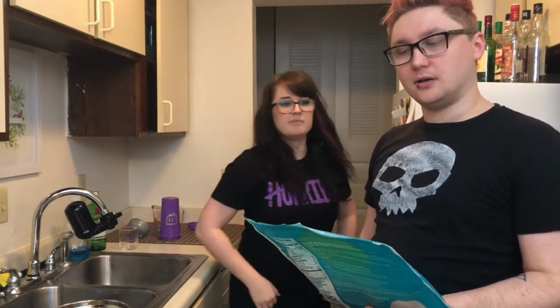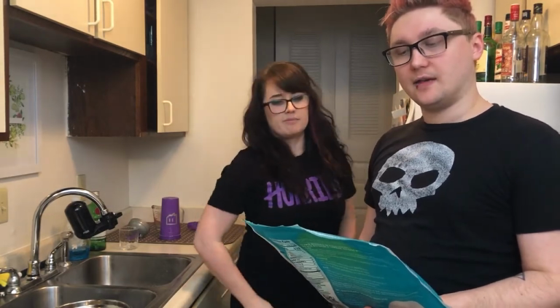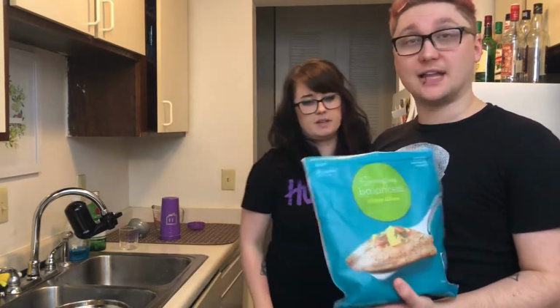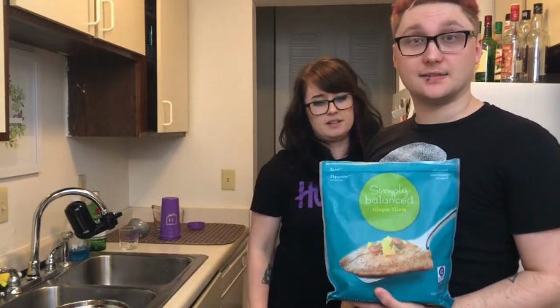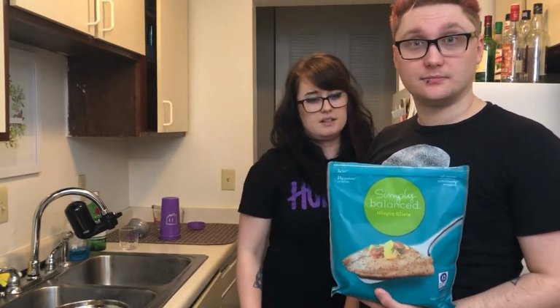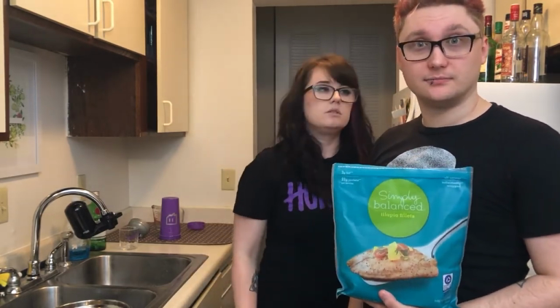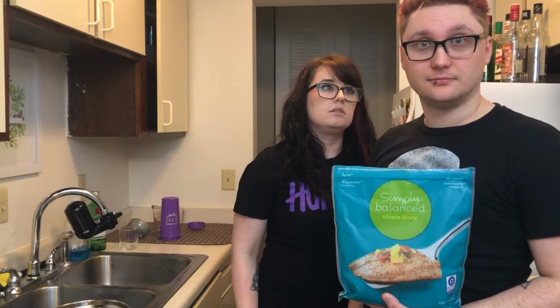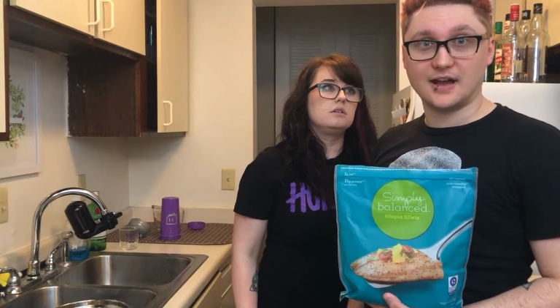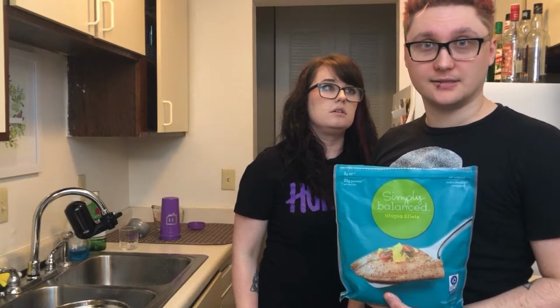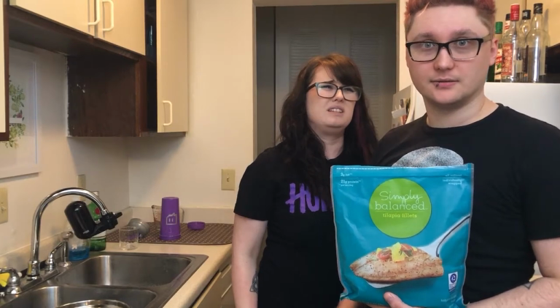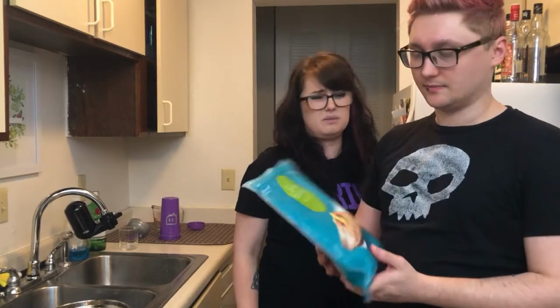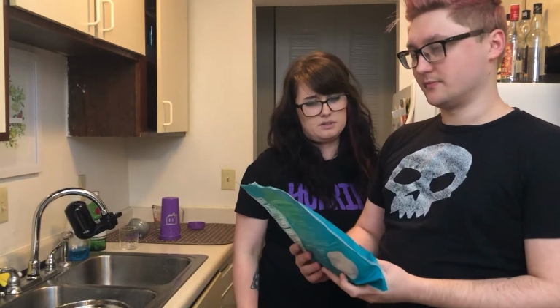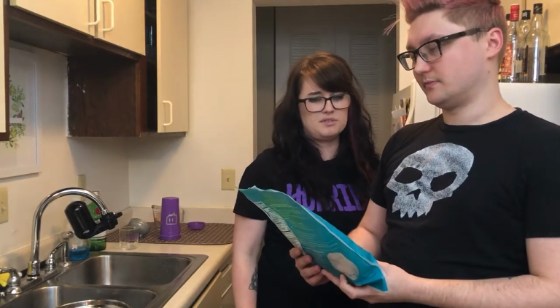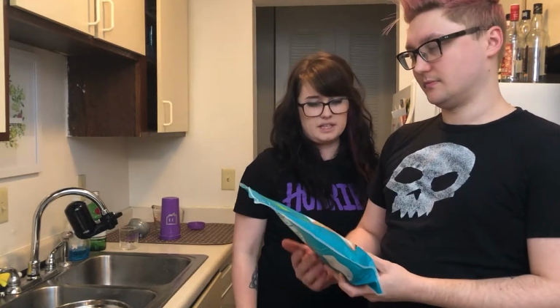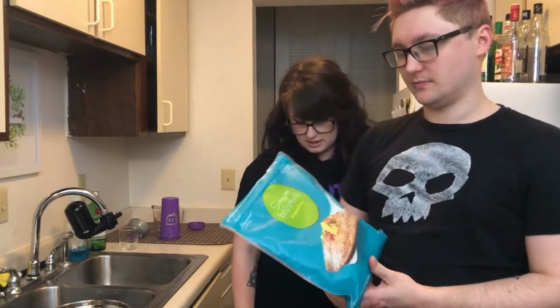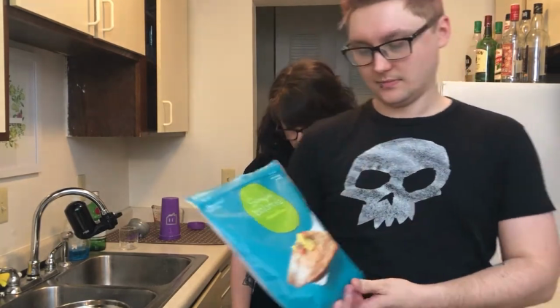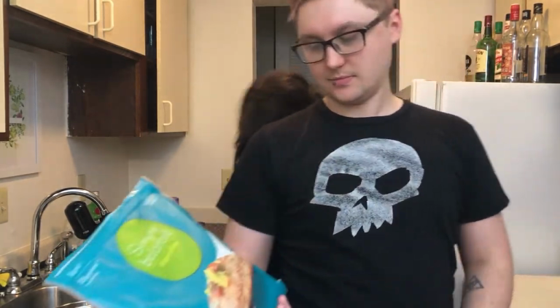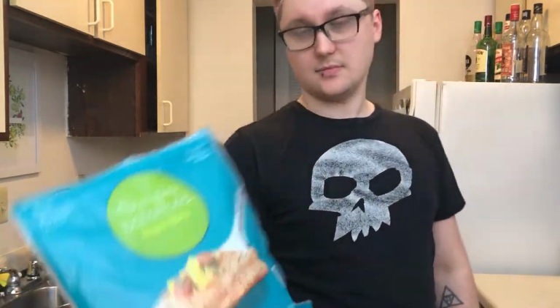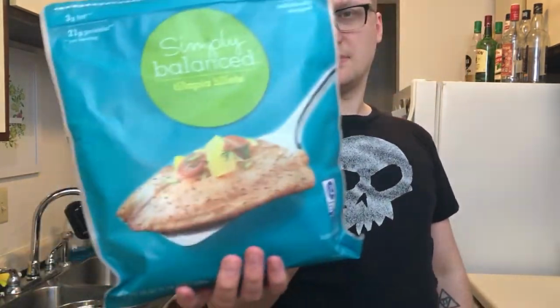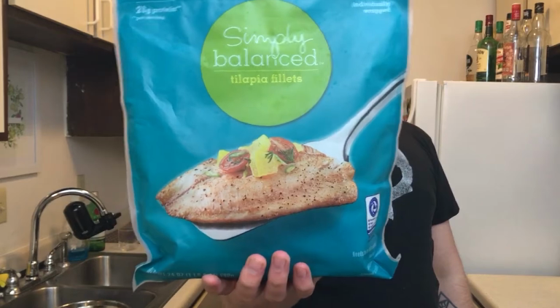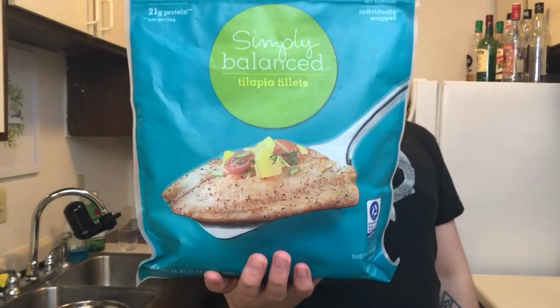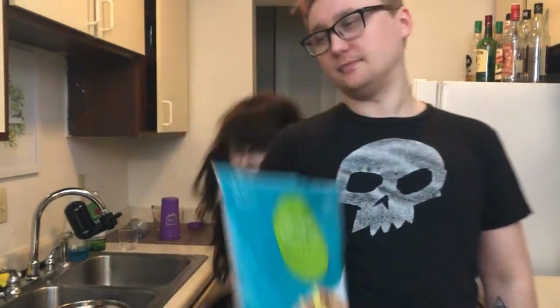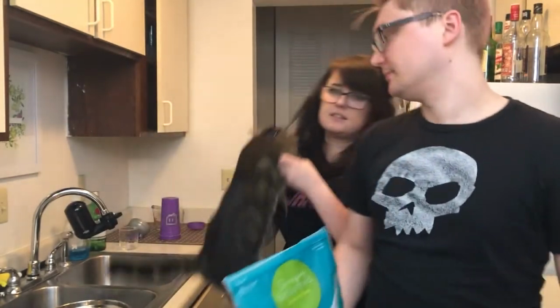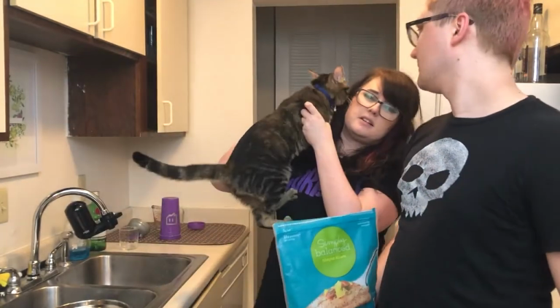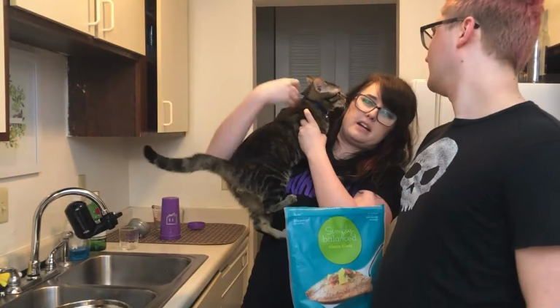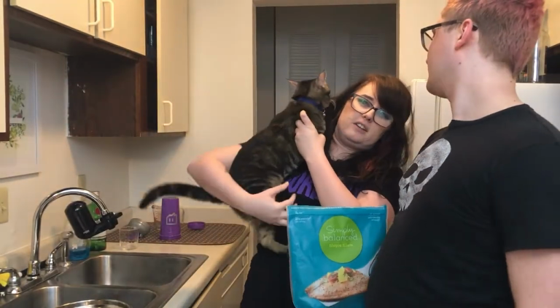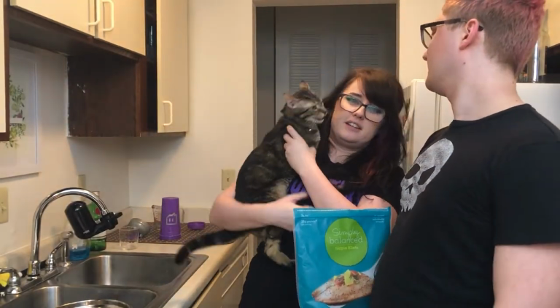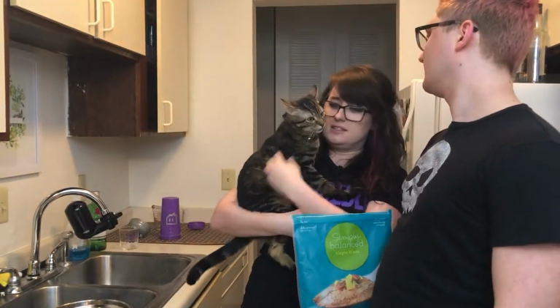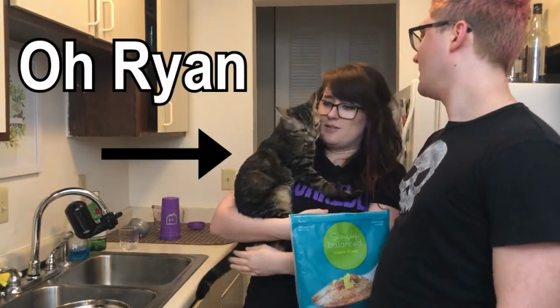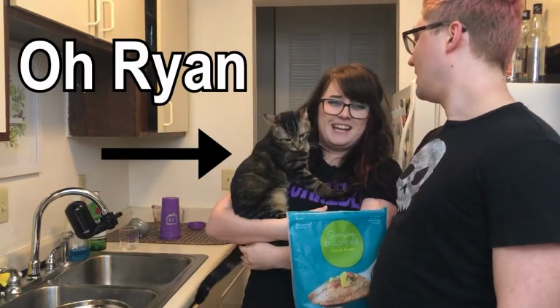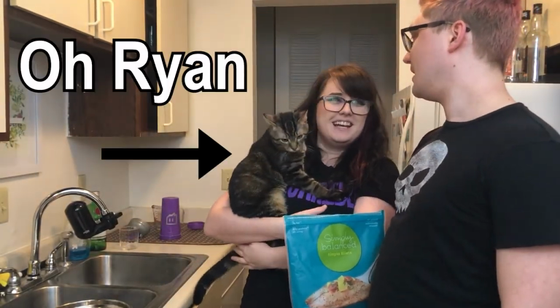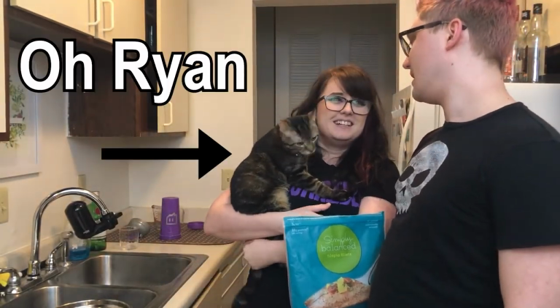Tilapia fillets. Fillets. Oh, special guest appearance by our child — hi, Orion!